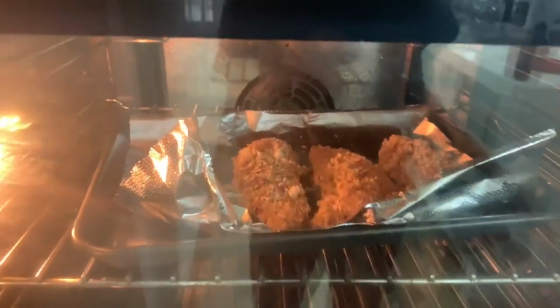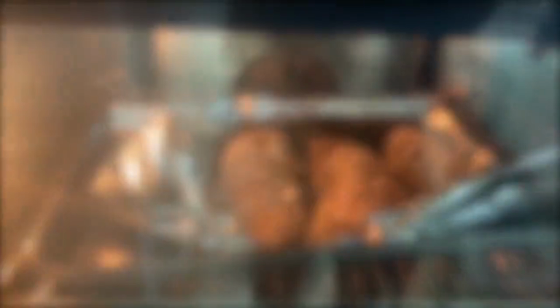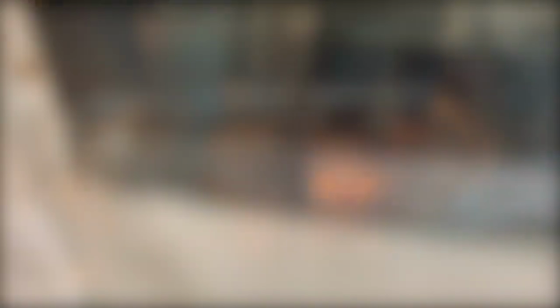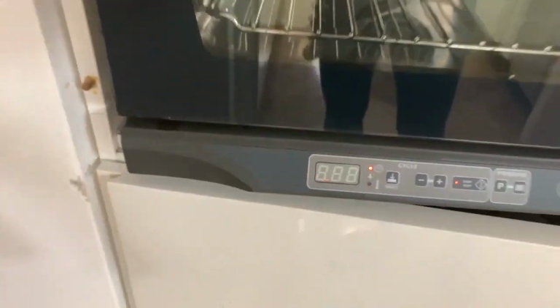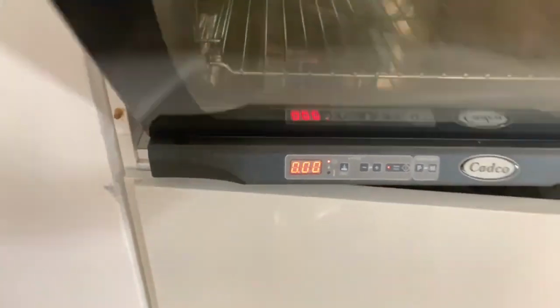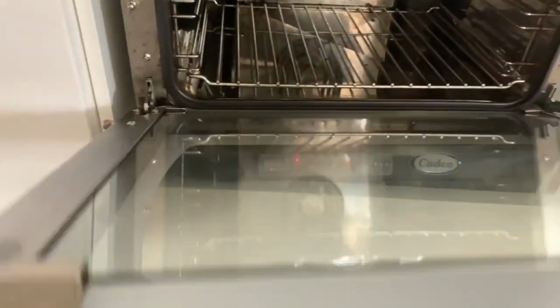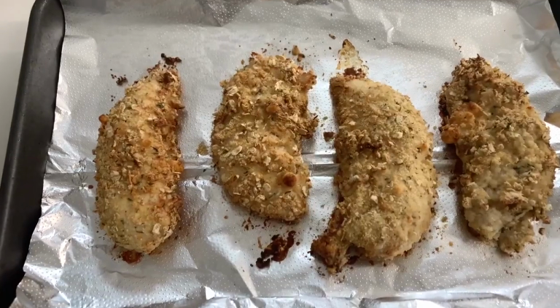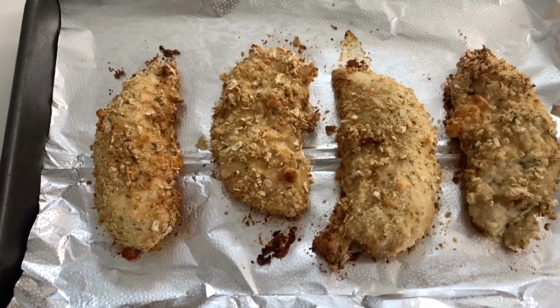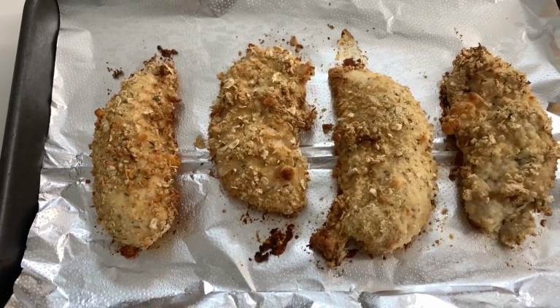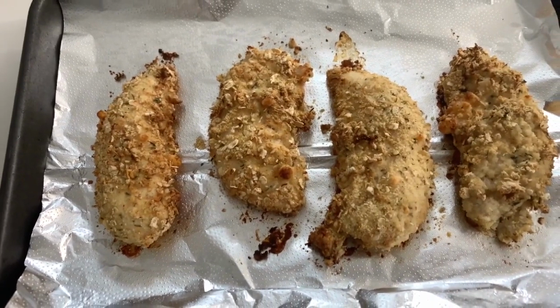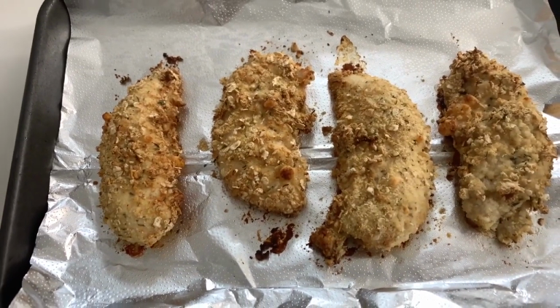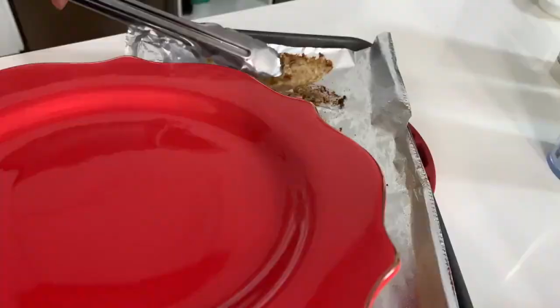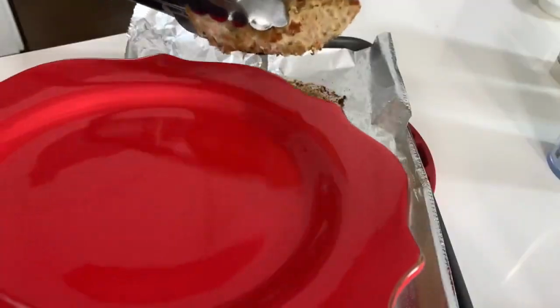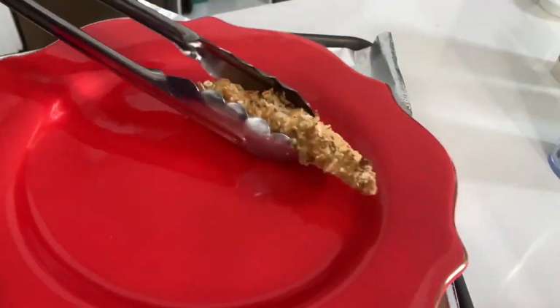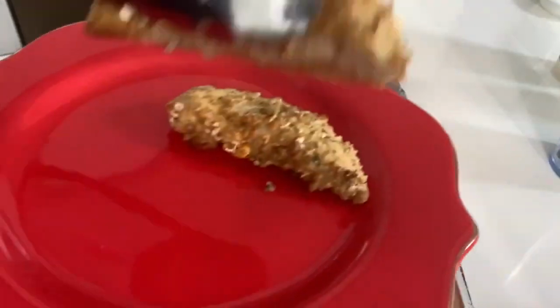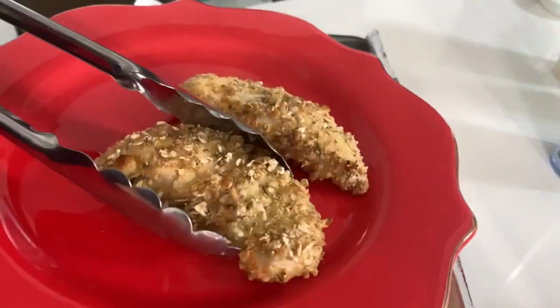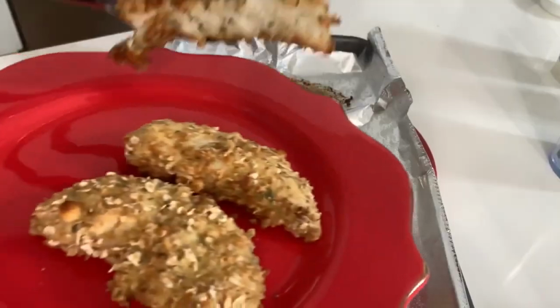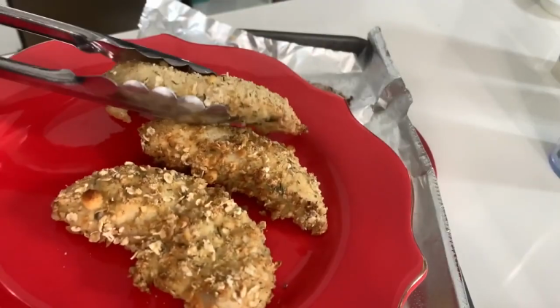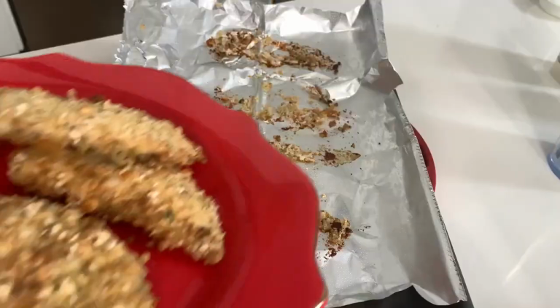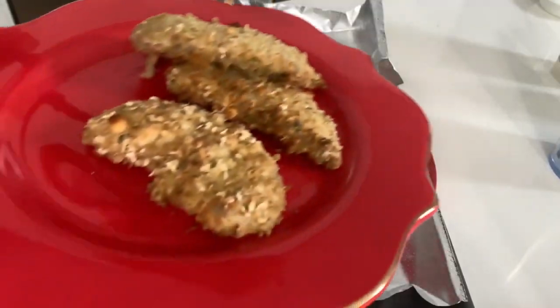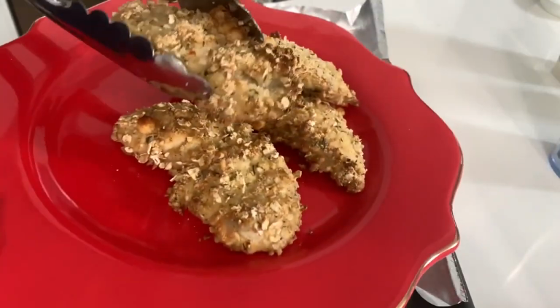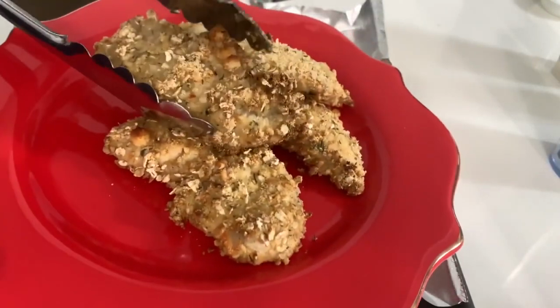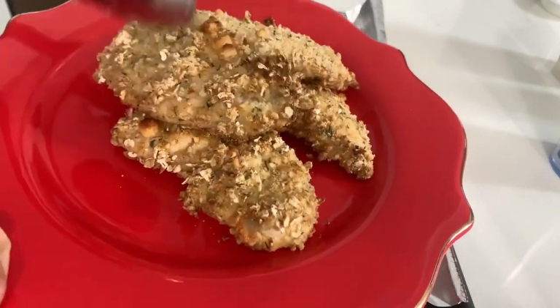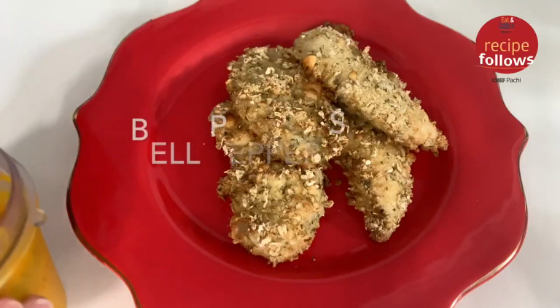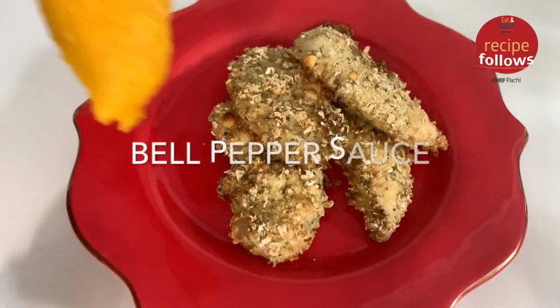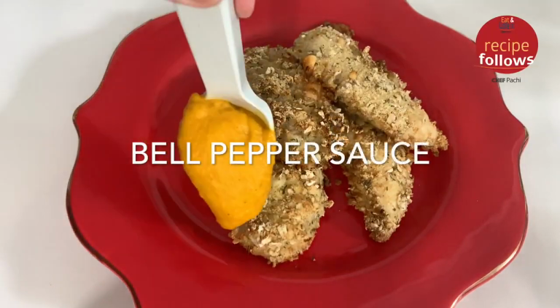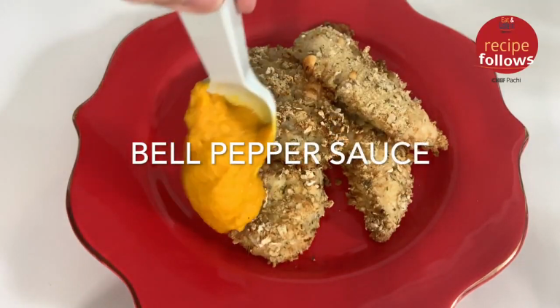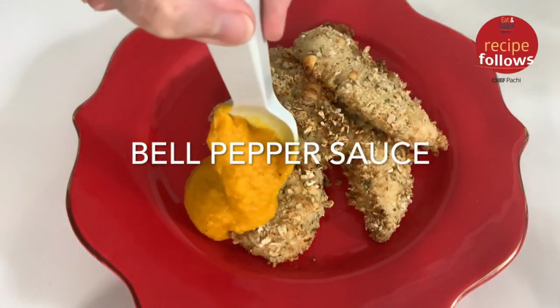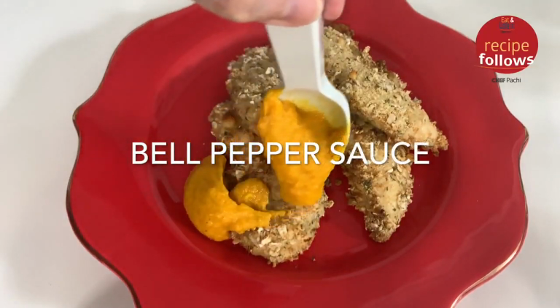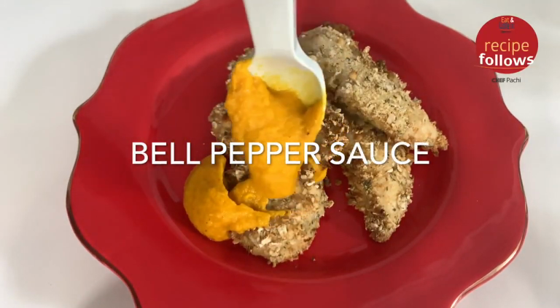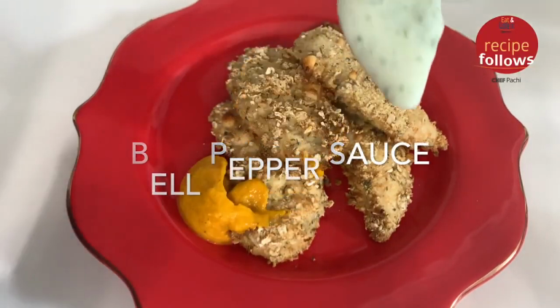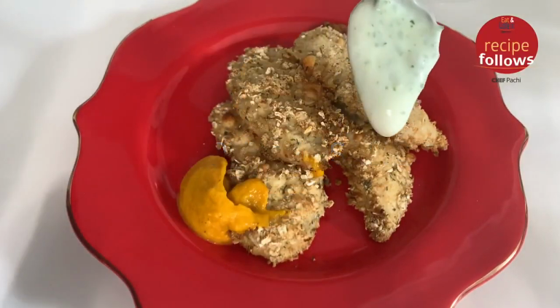Remember with Chef Pachi, delicious food amazingly. Give these delicious nuggets and tenders to your children and eat them too. This is a meal for everyone. Delicious!